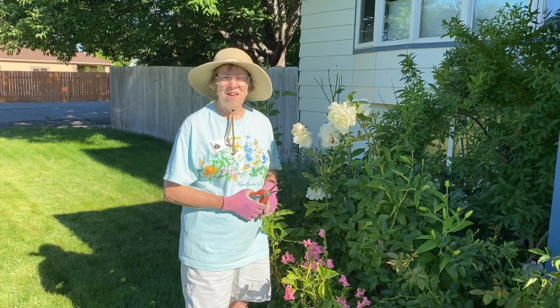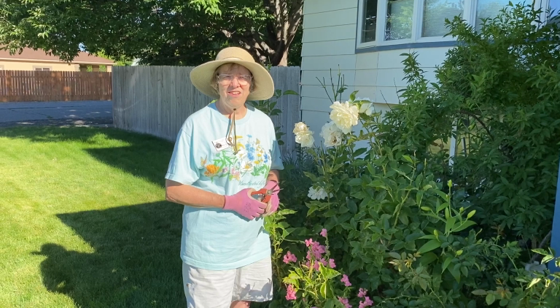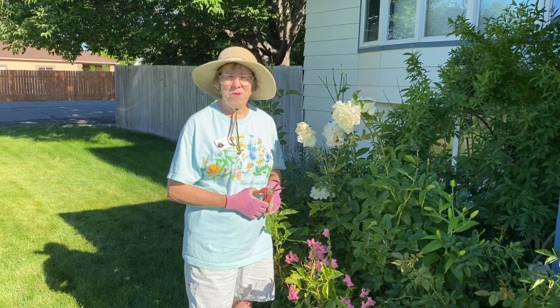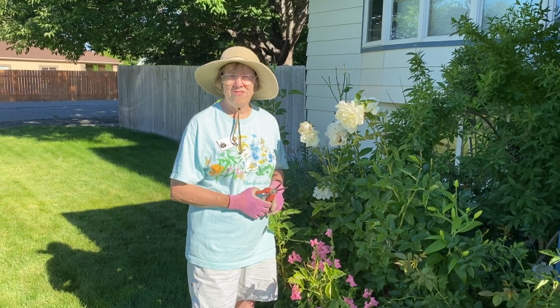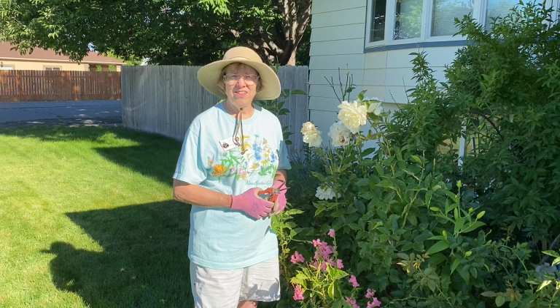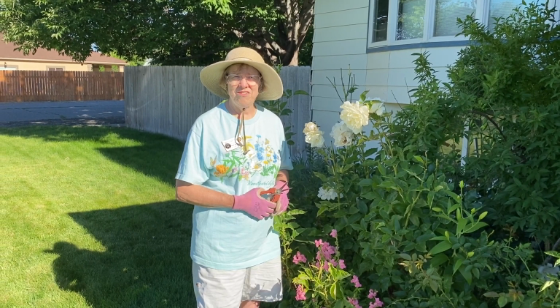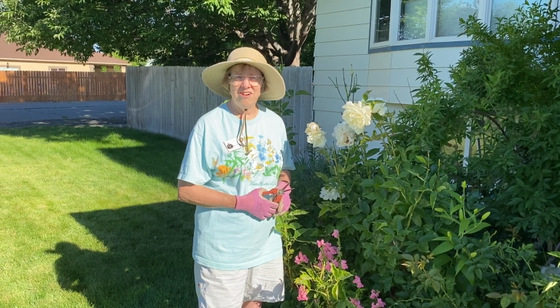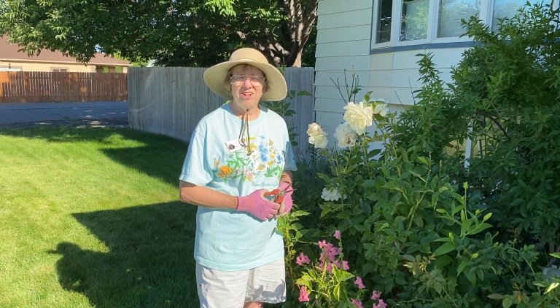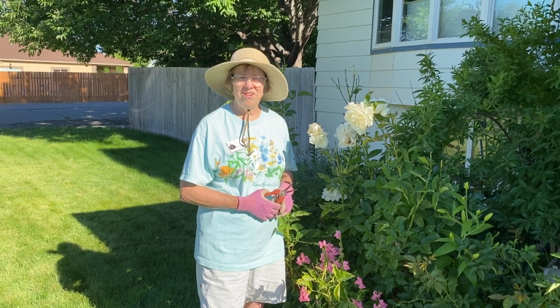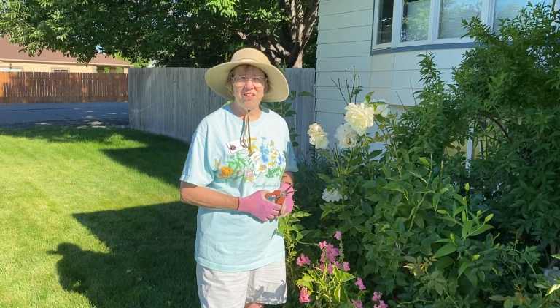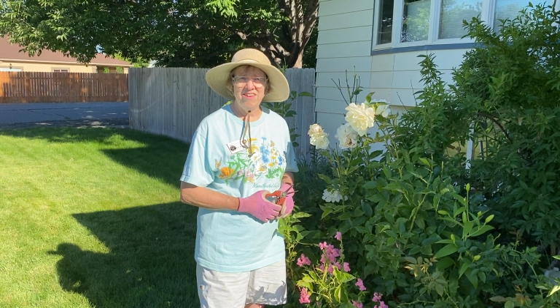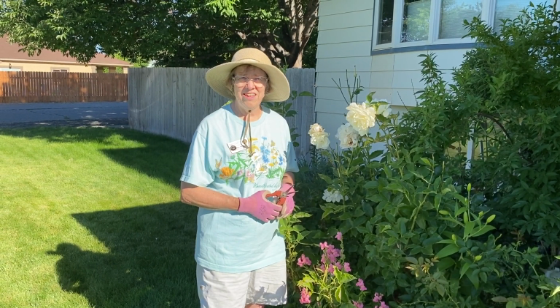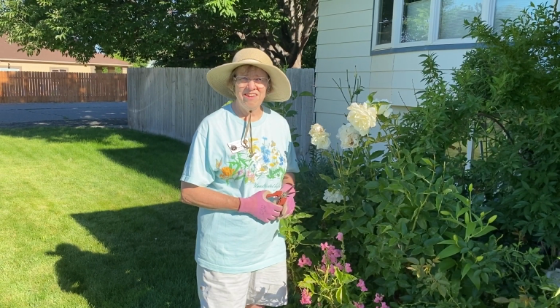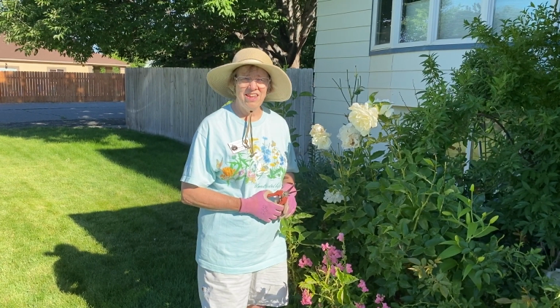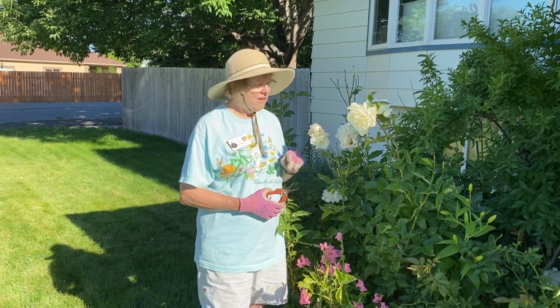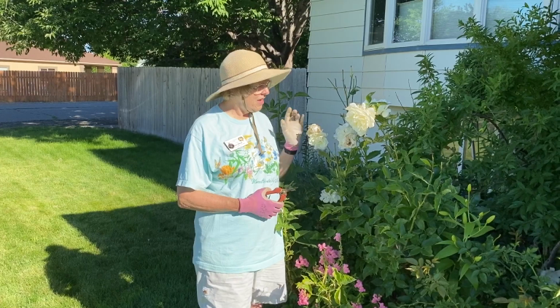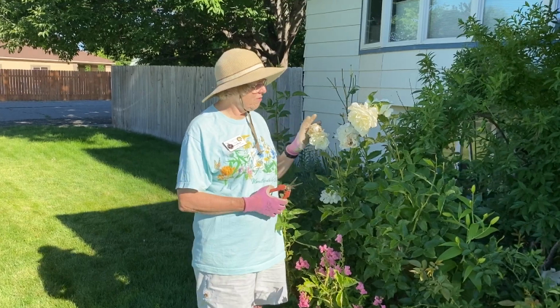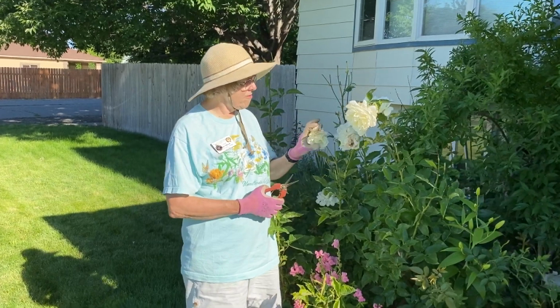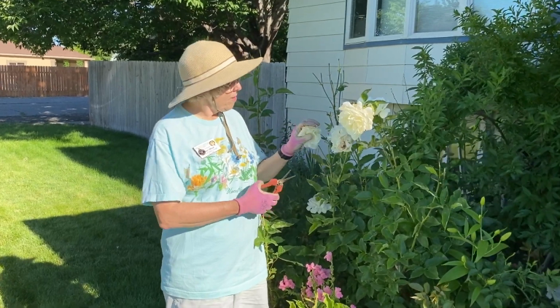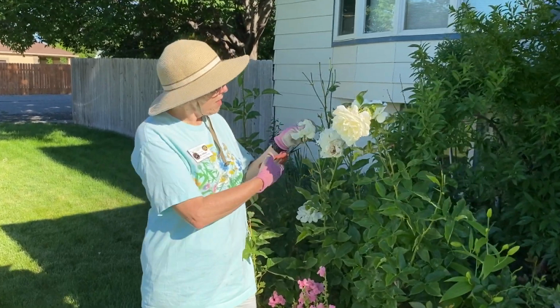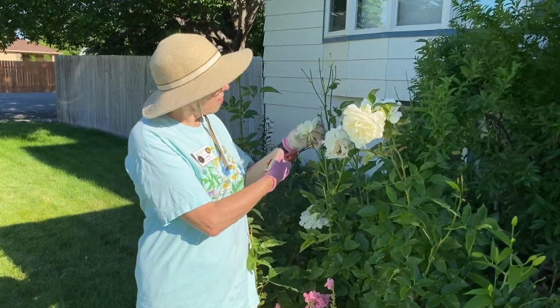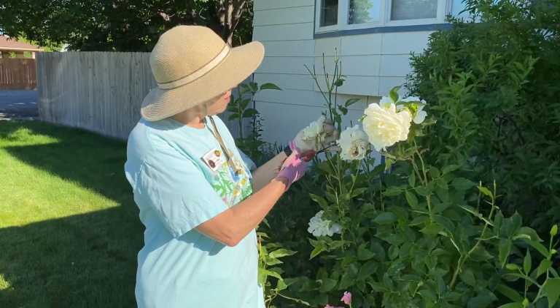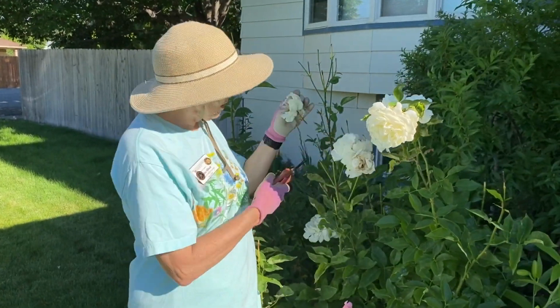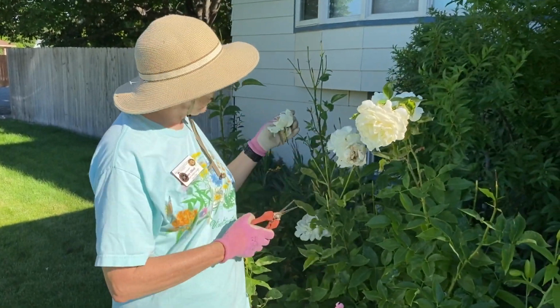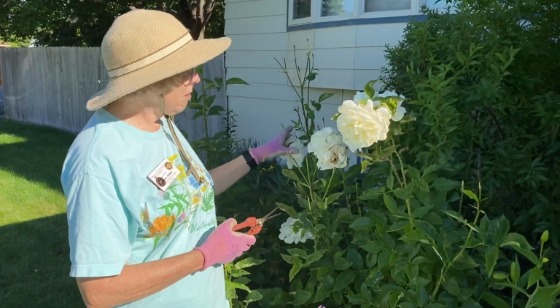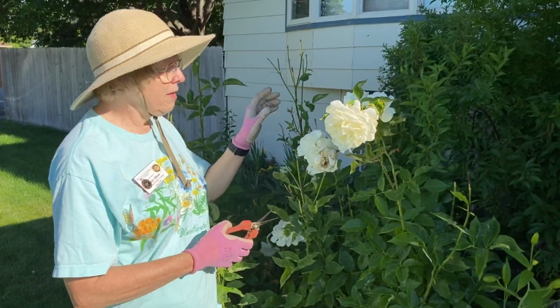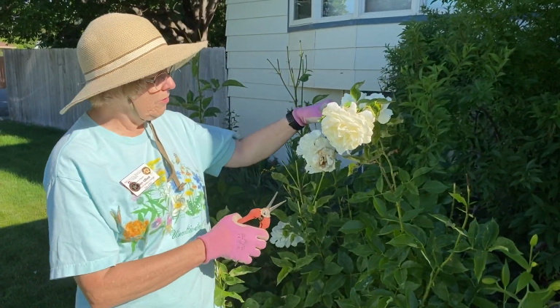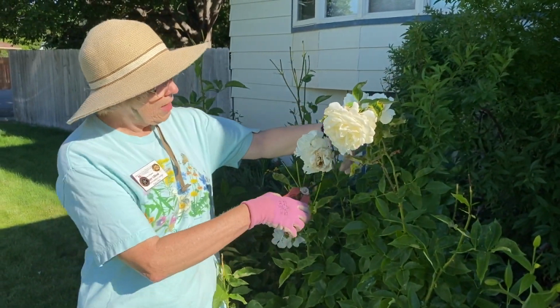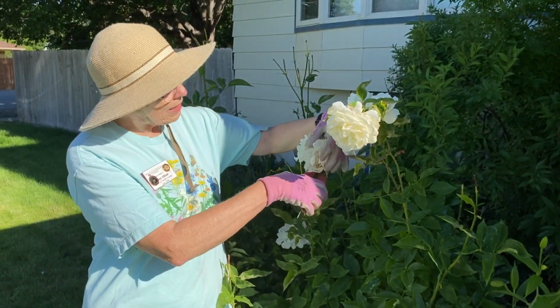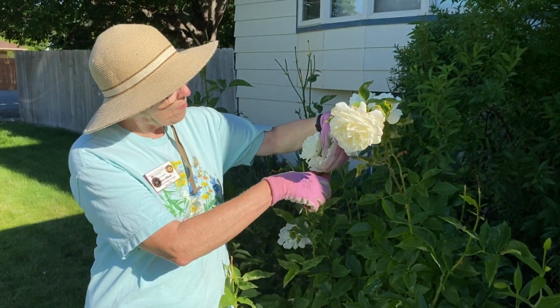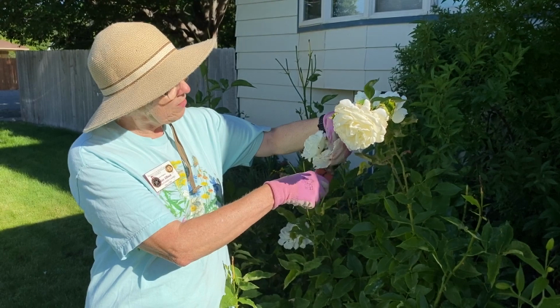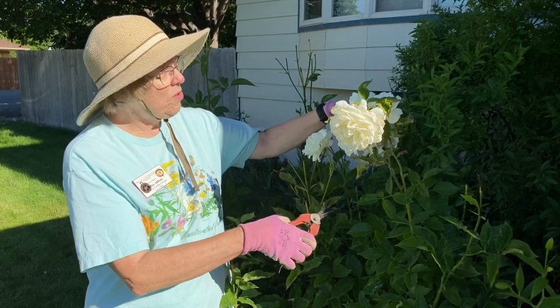Hi, I'm Alice from the Benton Franklin Master Gardeners, and I'm here to talk about deadheading. Deadheading is a way of making your garden look a little prettier and to keep things blooming.